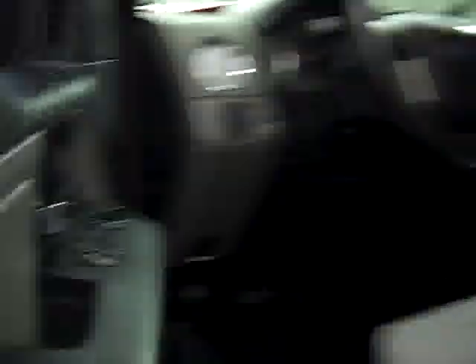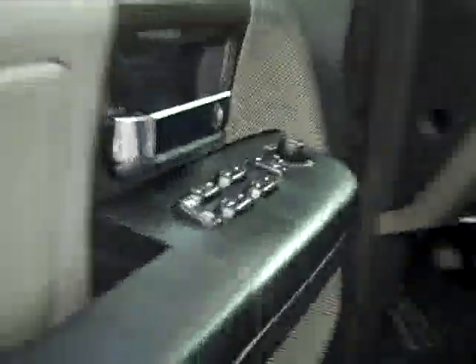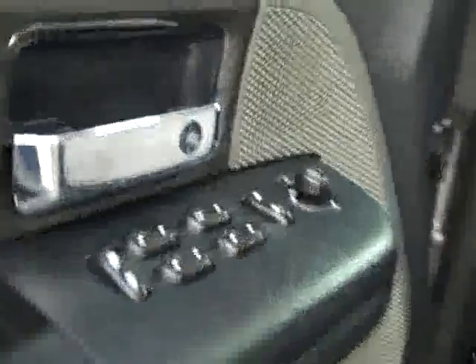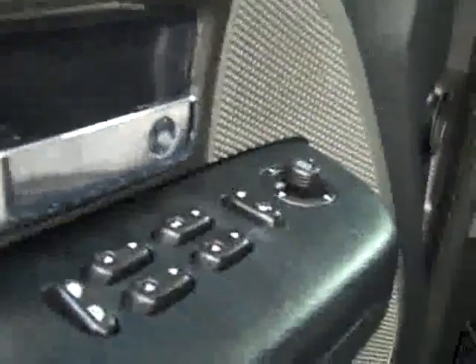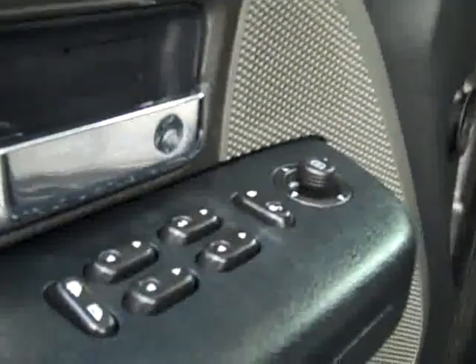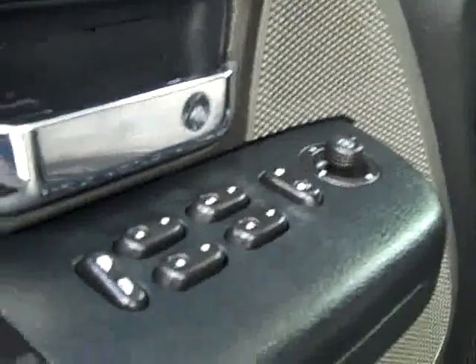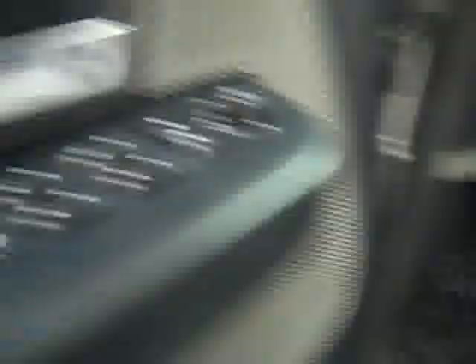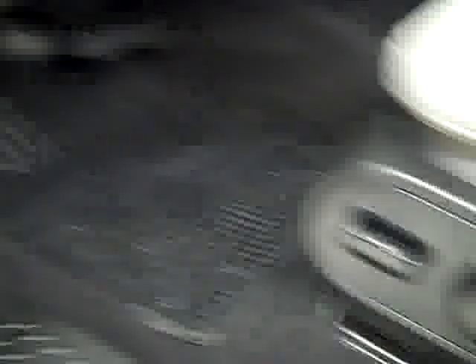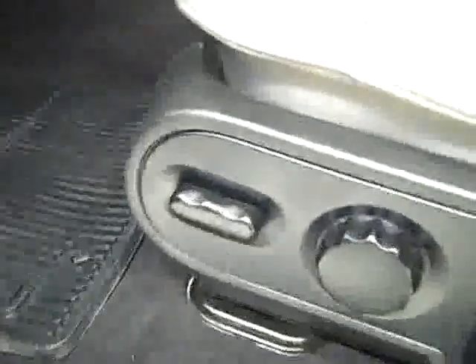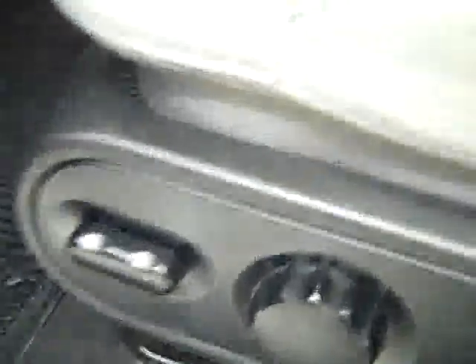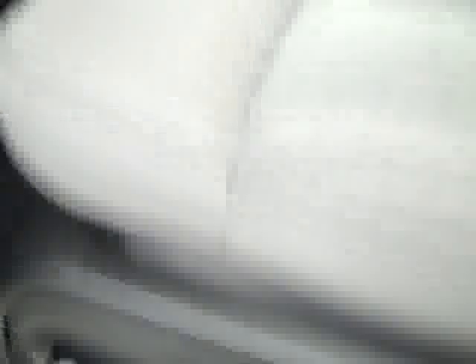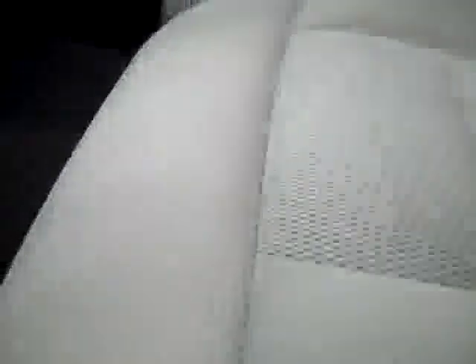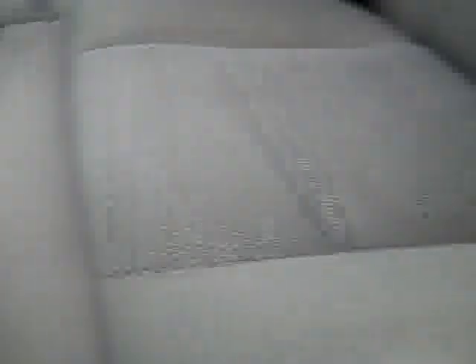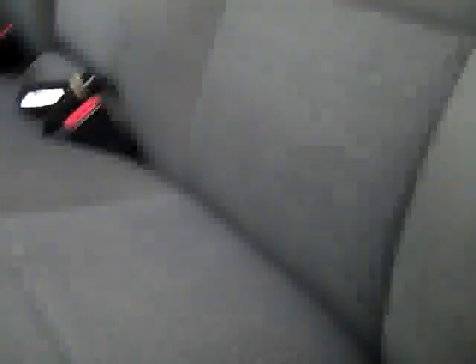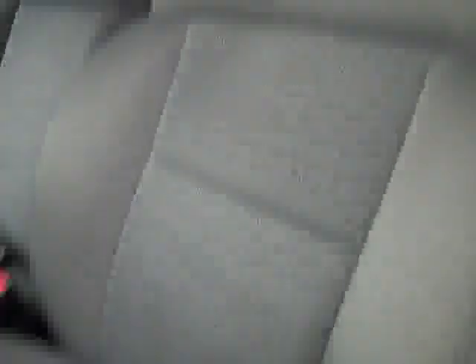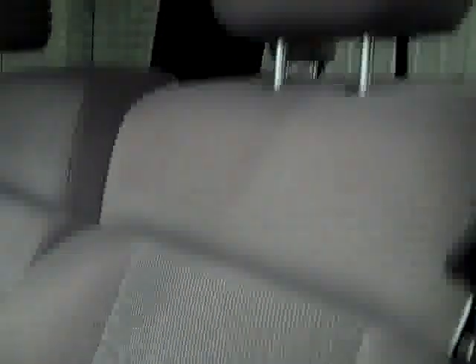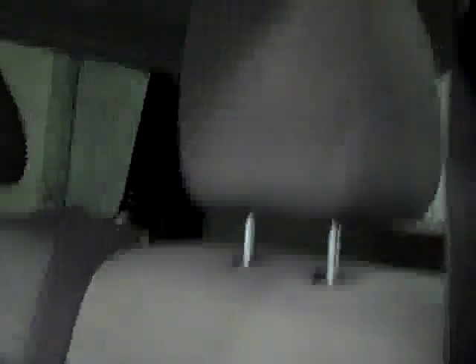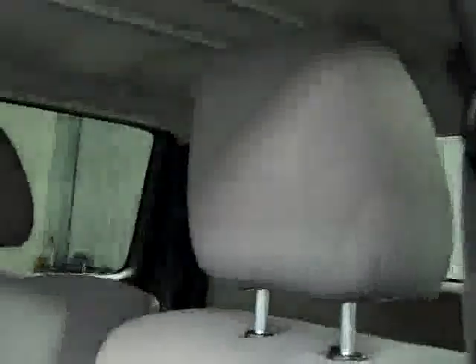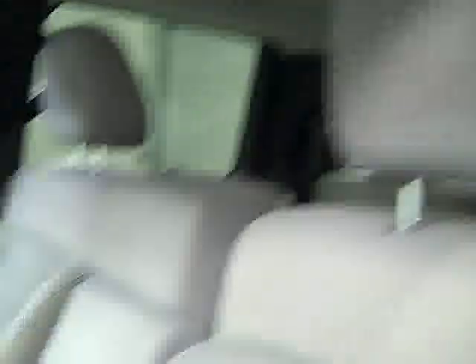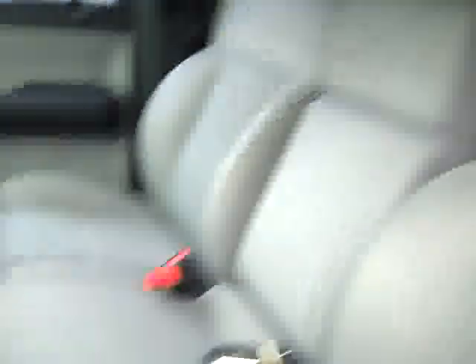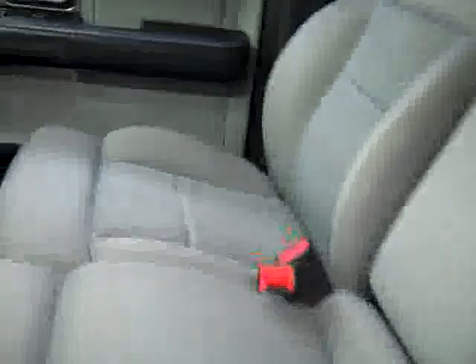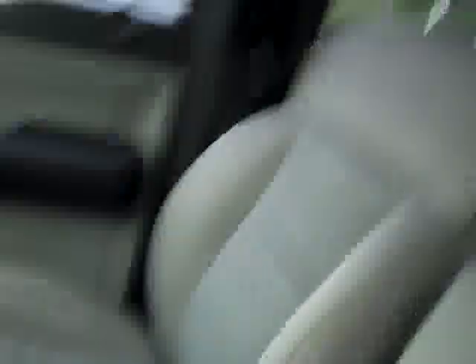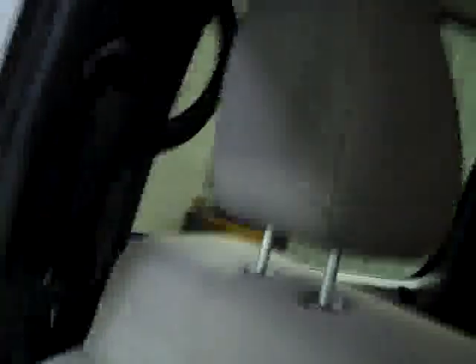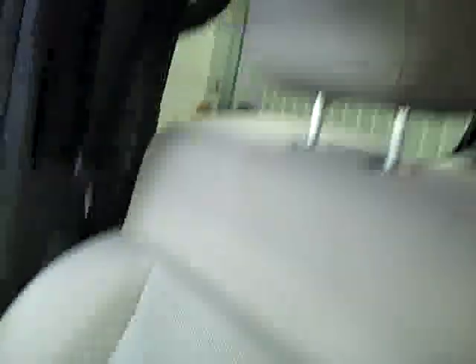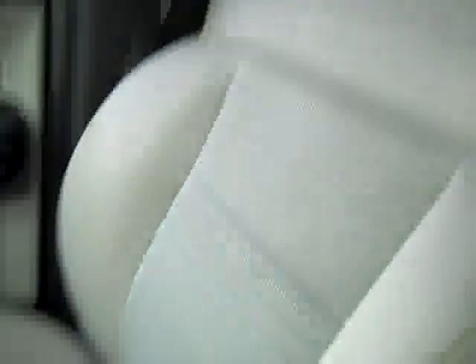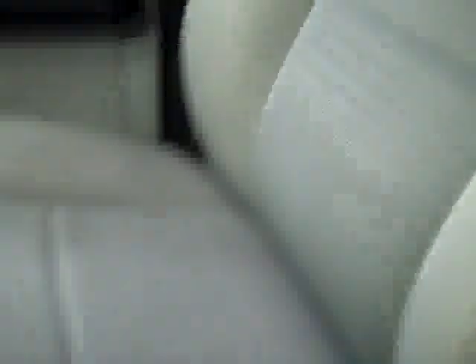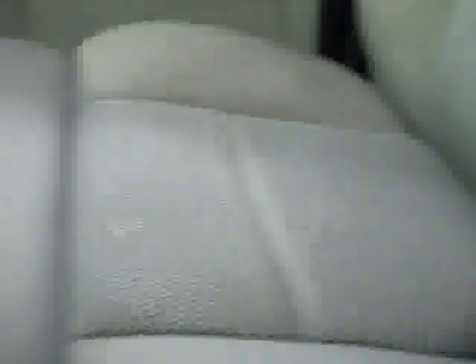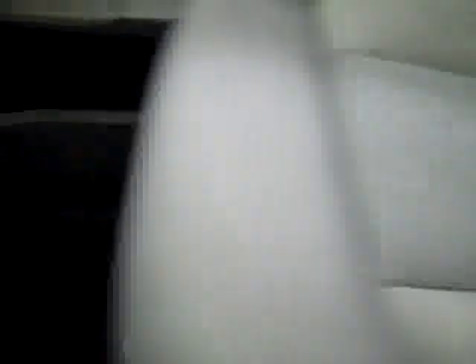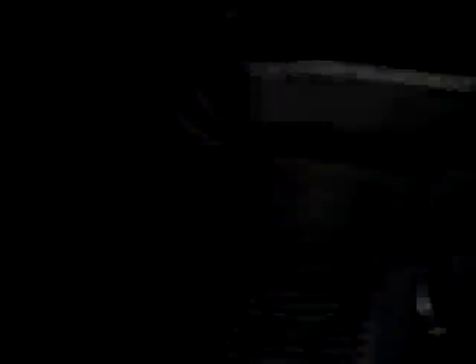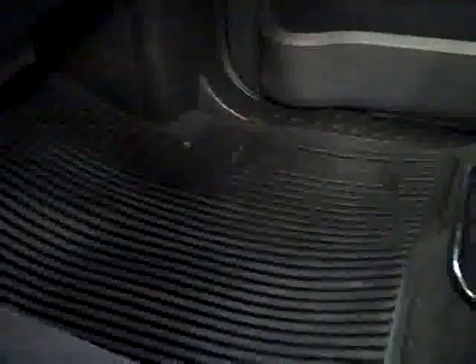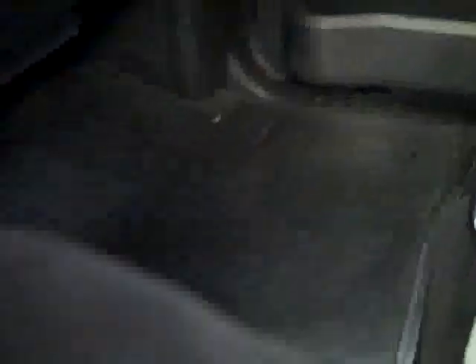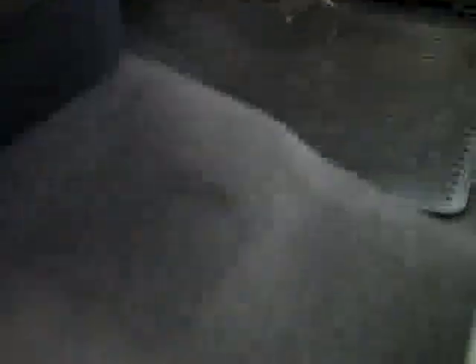Here you get your power windows, locks, and mirrors. There's a power adjustable seat with cloth interior. The cloth is in good shape — no rips or tears, no stains. The floors are nice and clean as well.